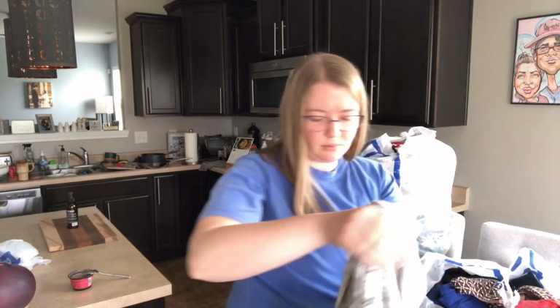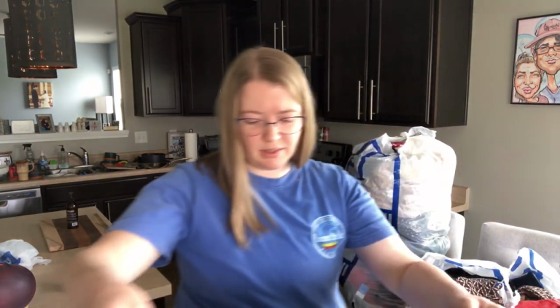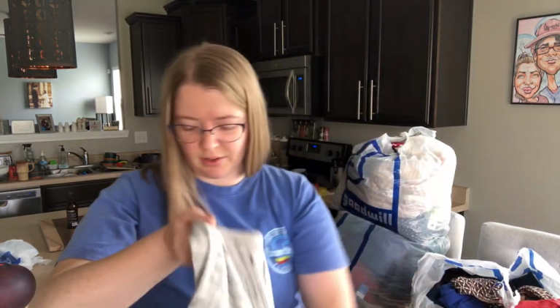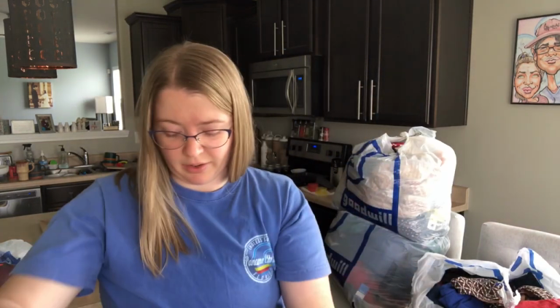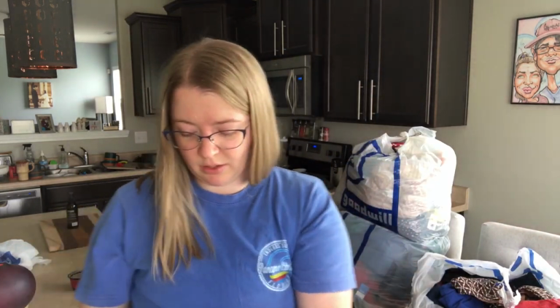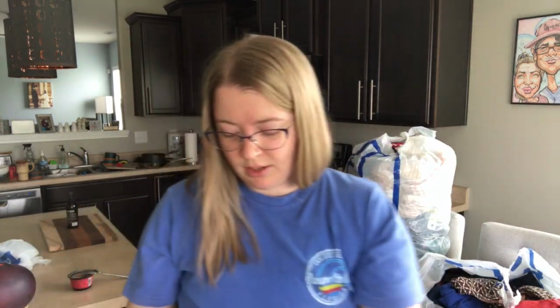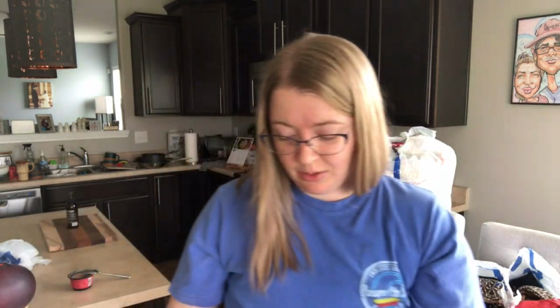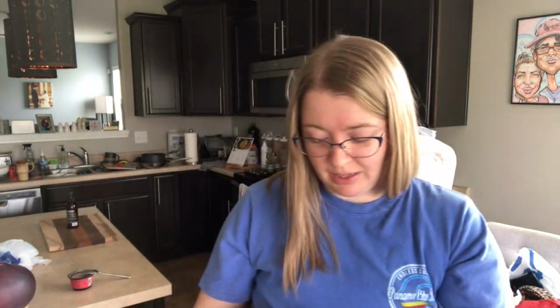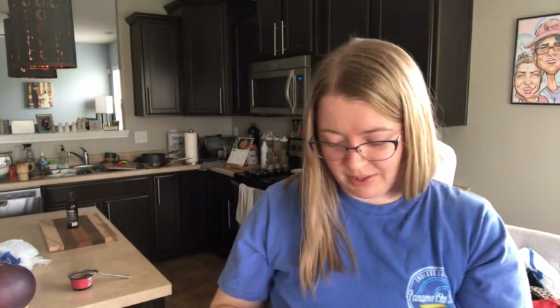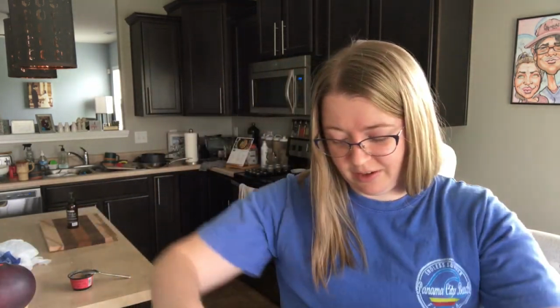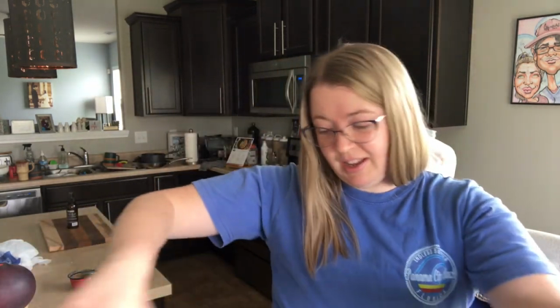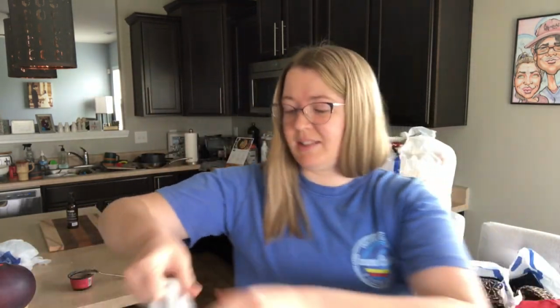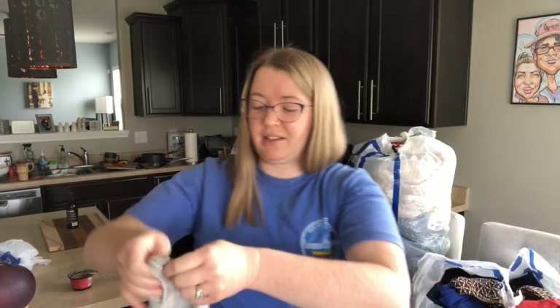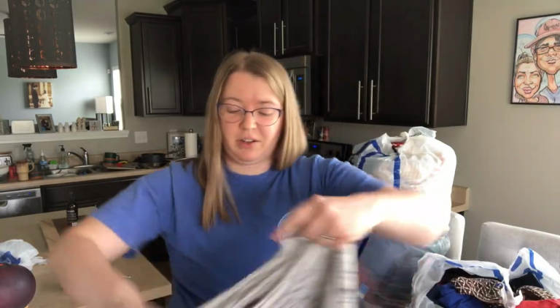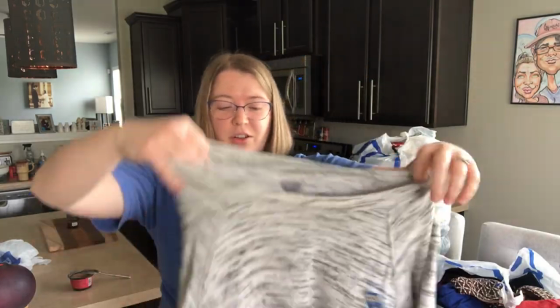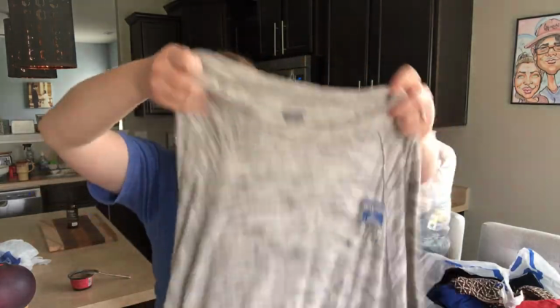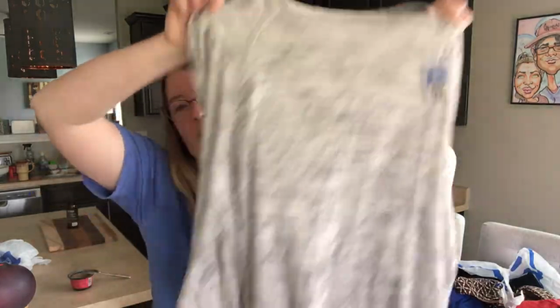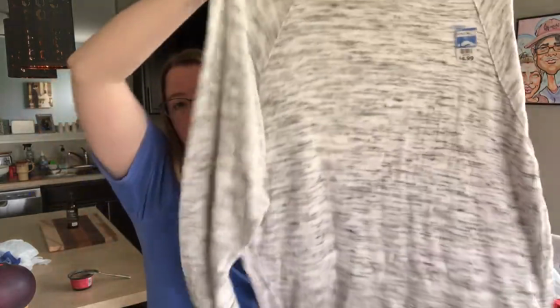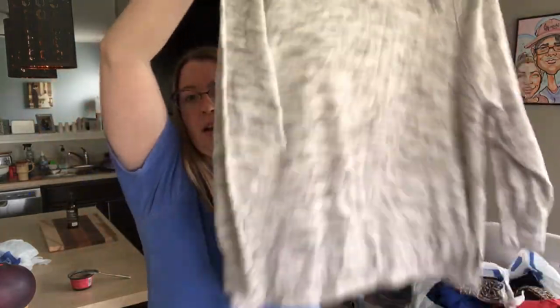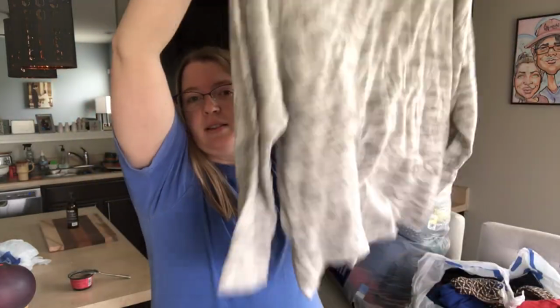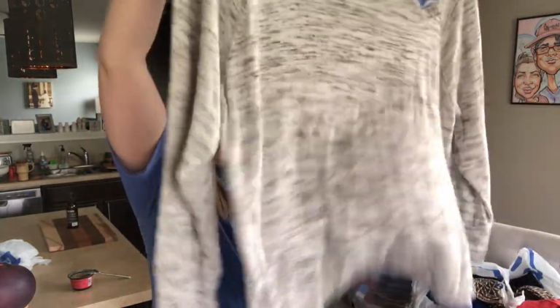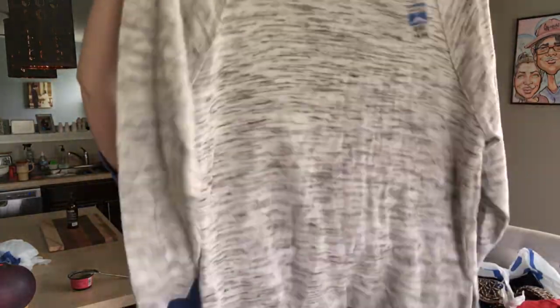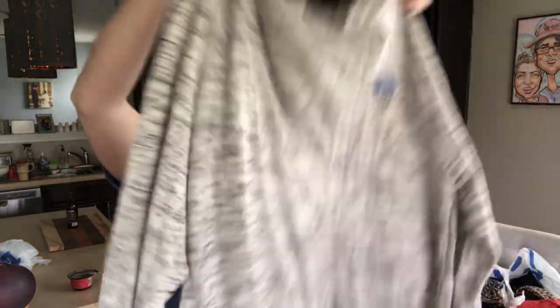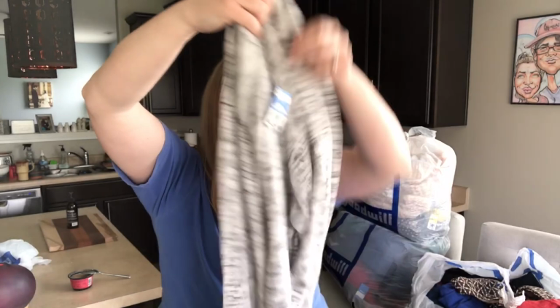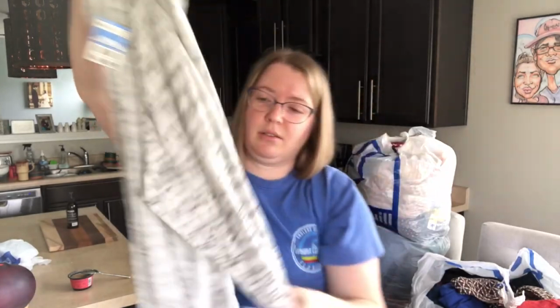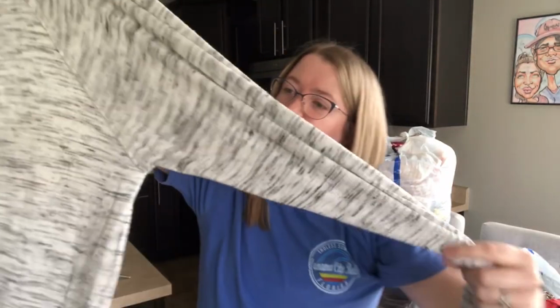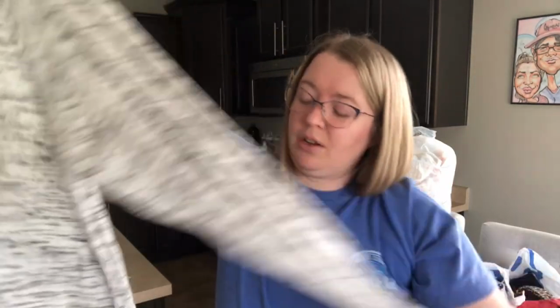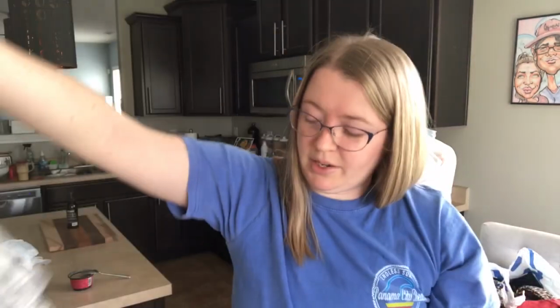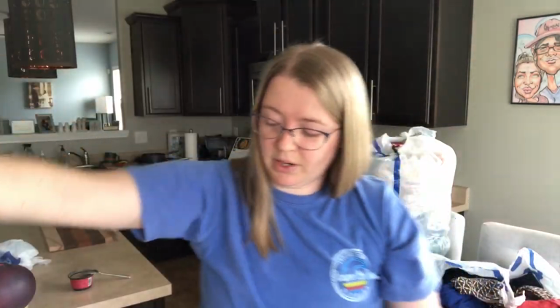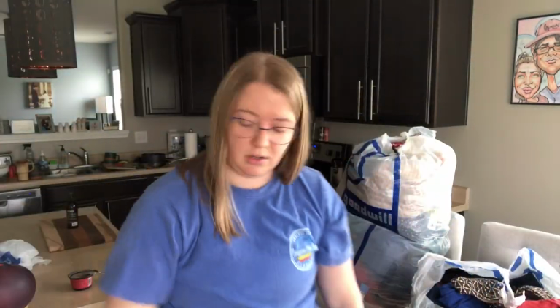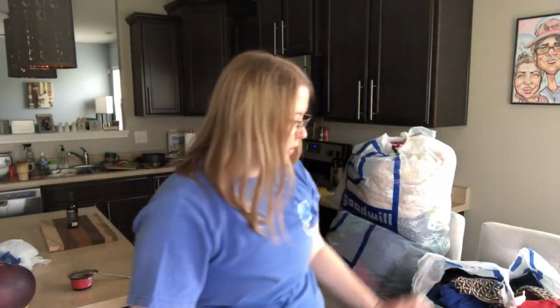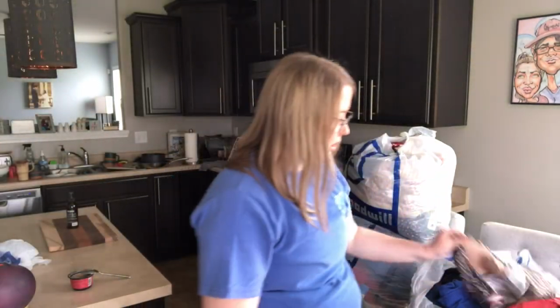I think this is another Aerie — and this is a size large. Just crazy soft, slouchy sweatshirt. No signs of wear.